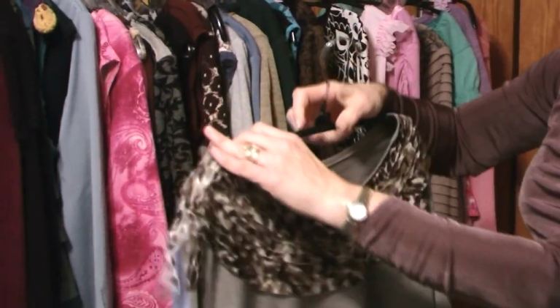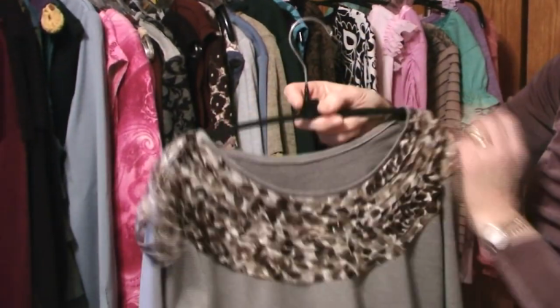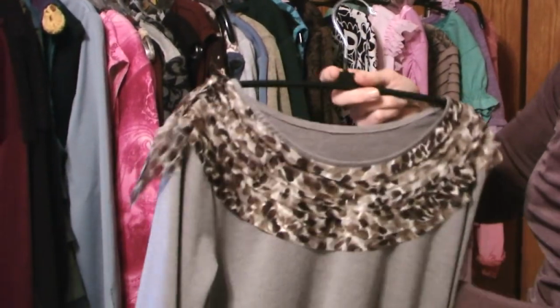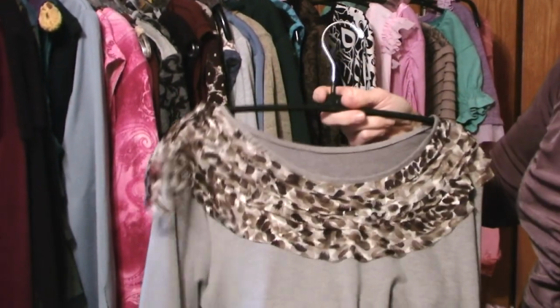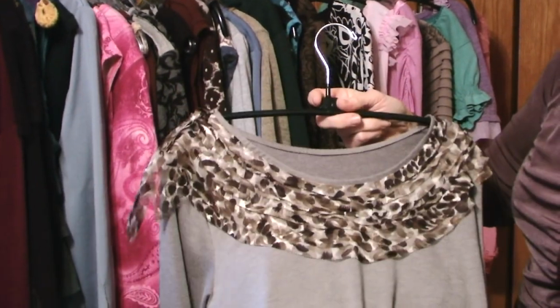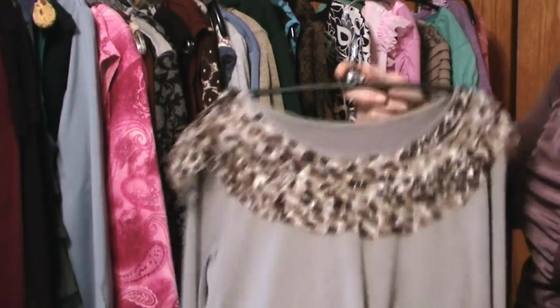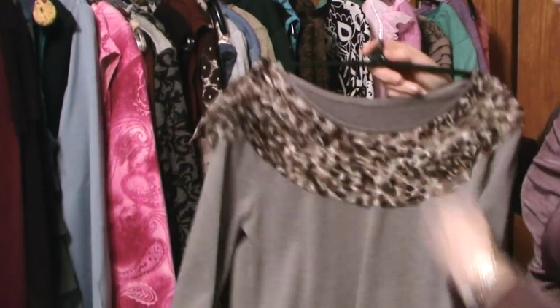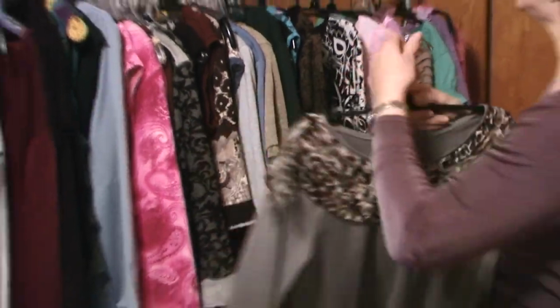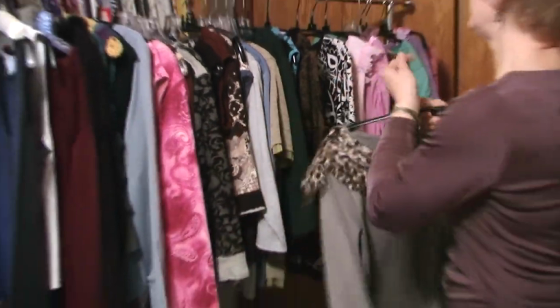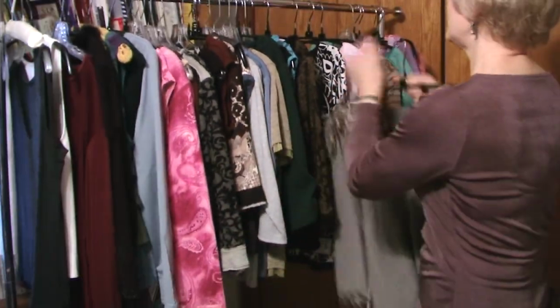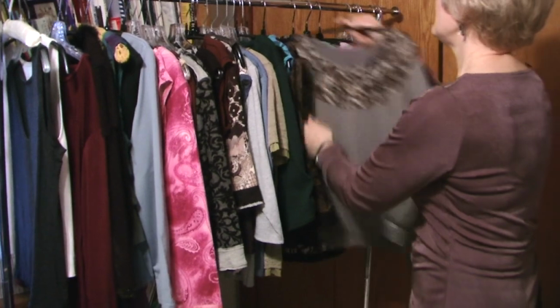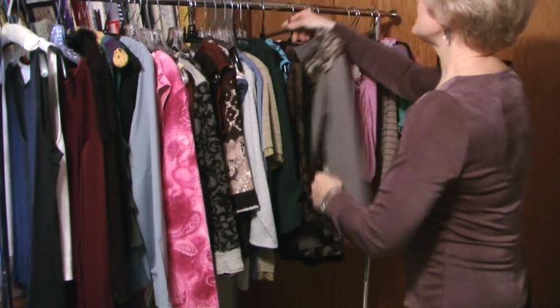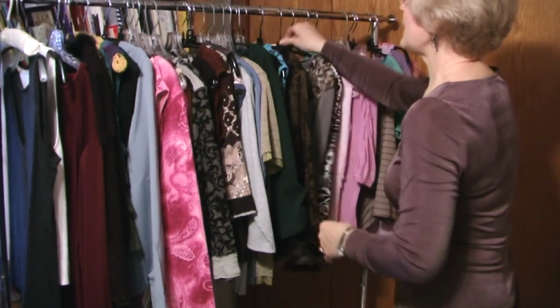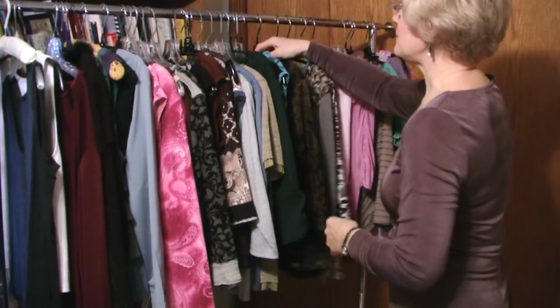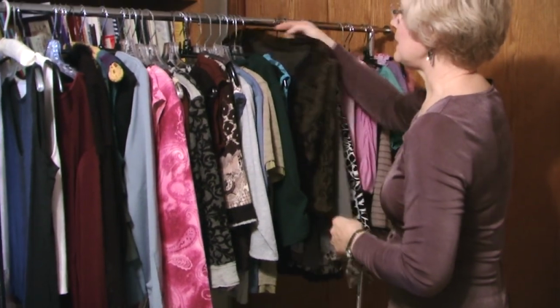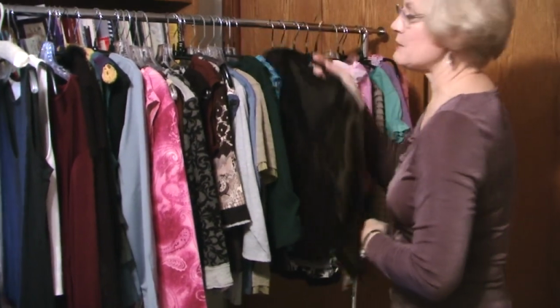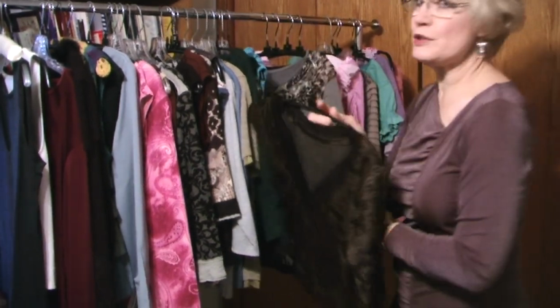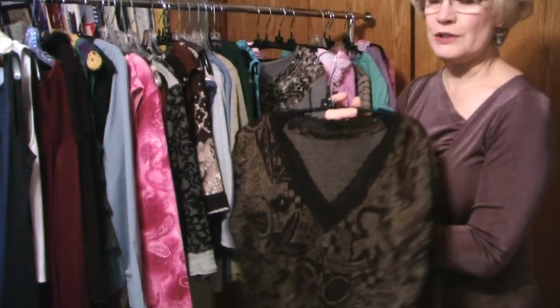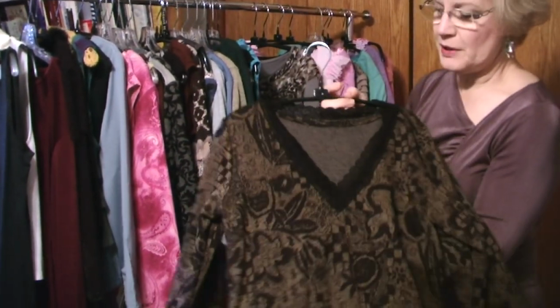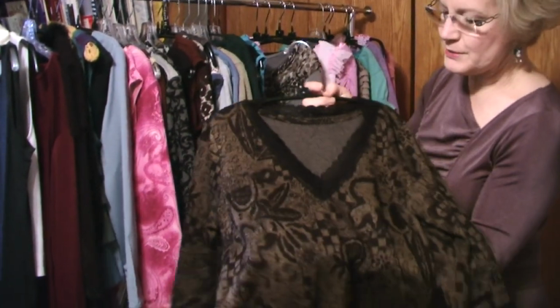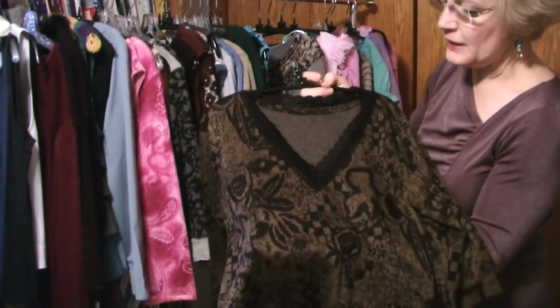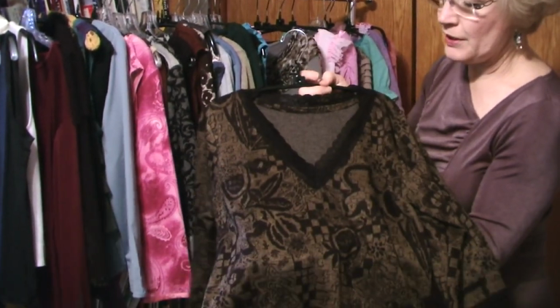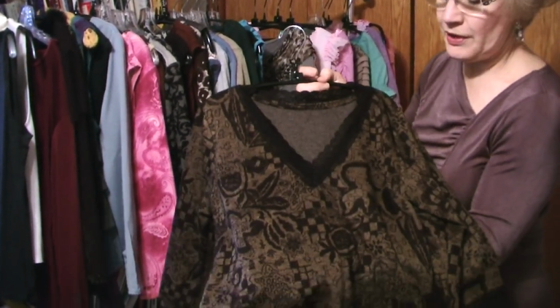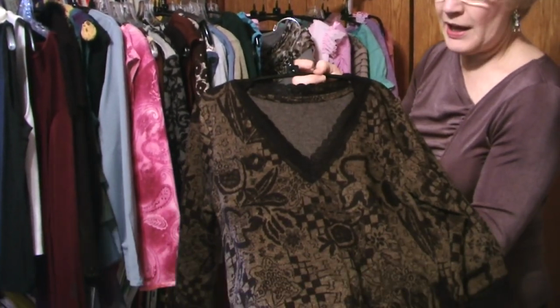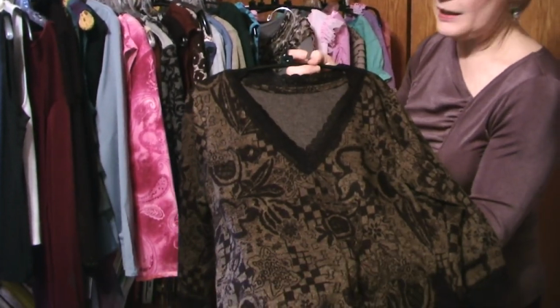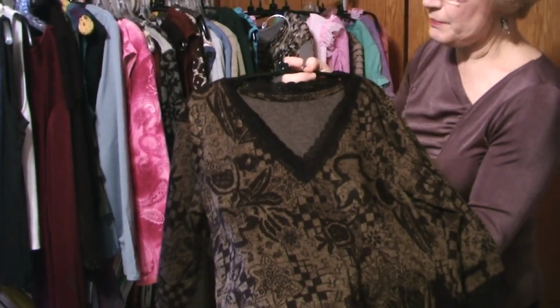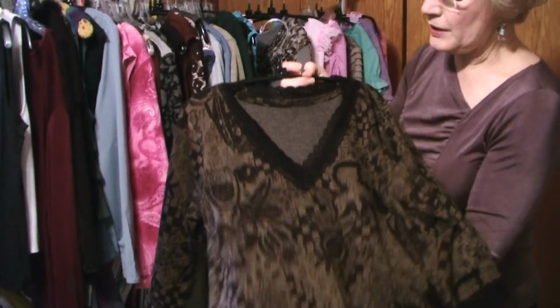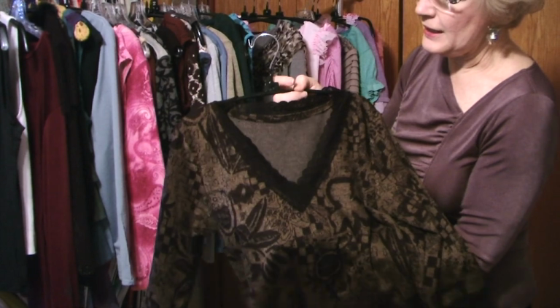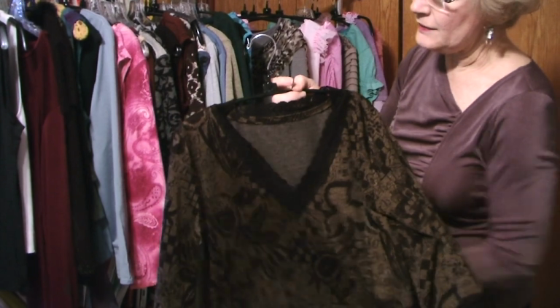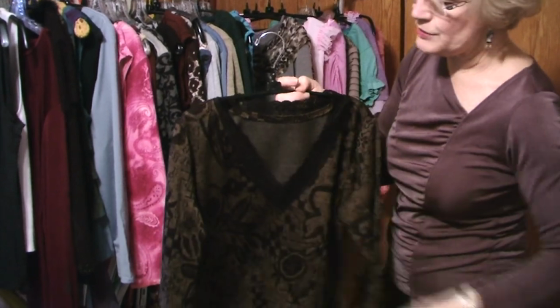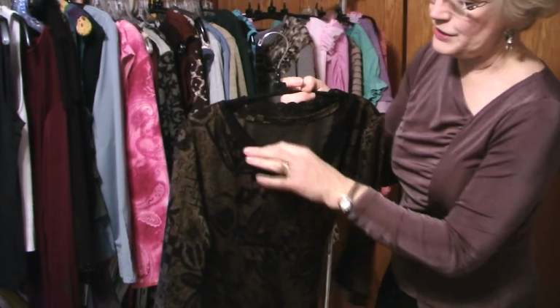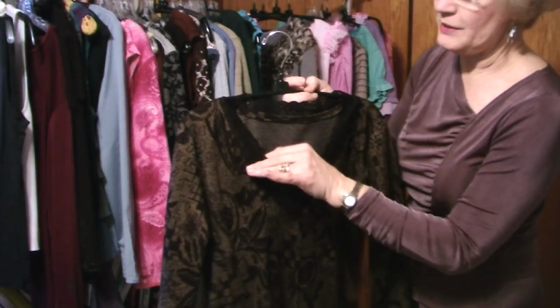There's the front. This one happened to be a sports shirt that belonged to my late brother. I cut it apart and added this stretchy trim.